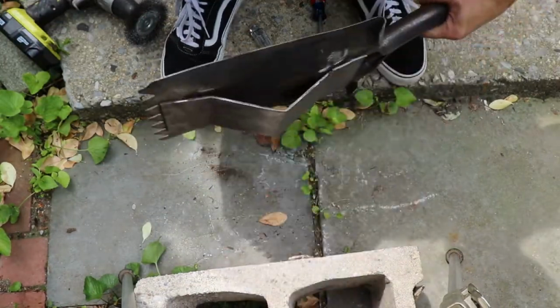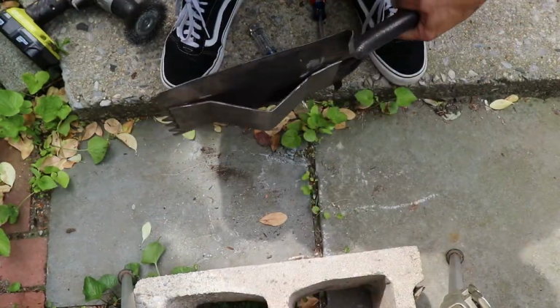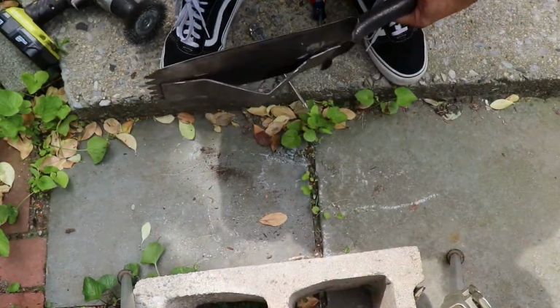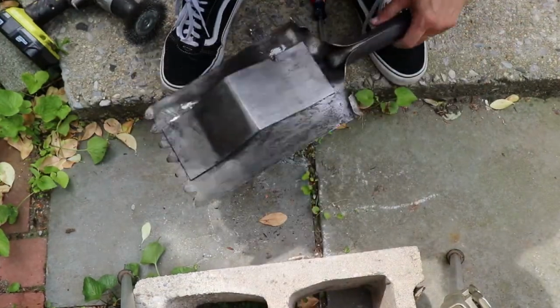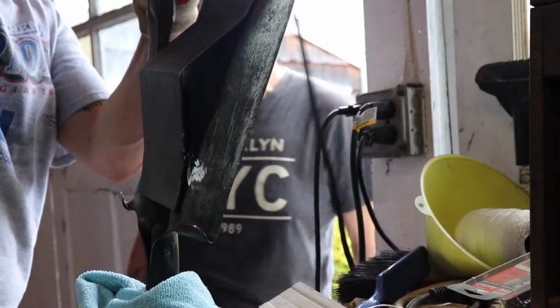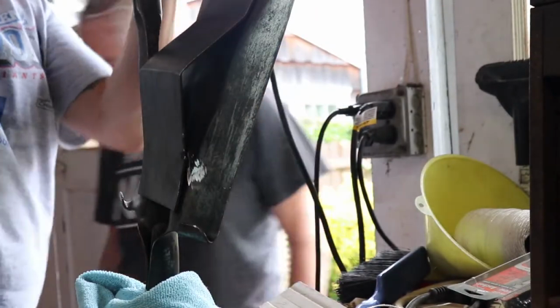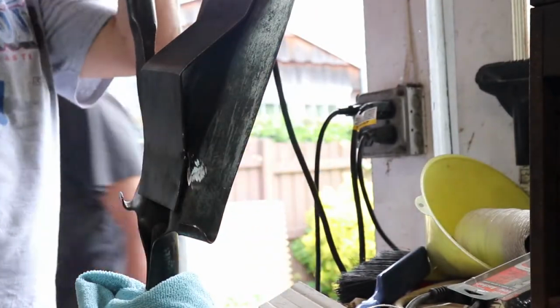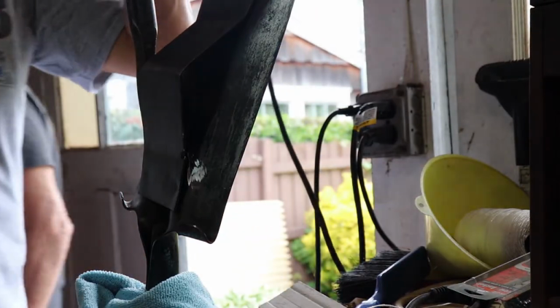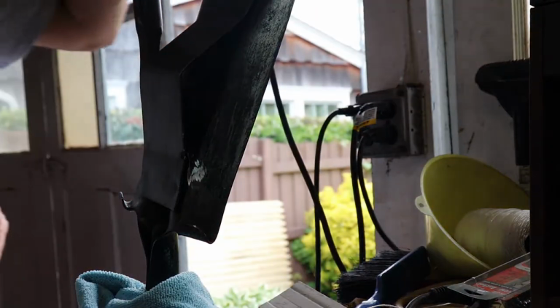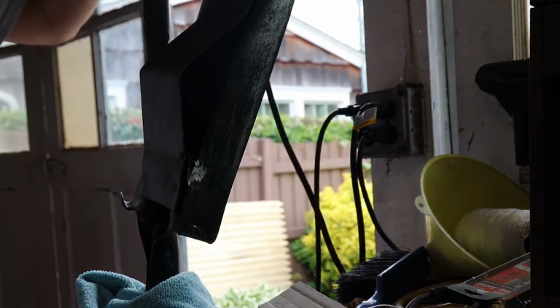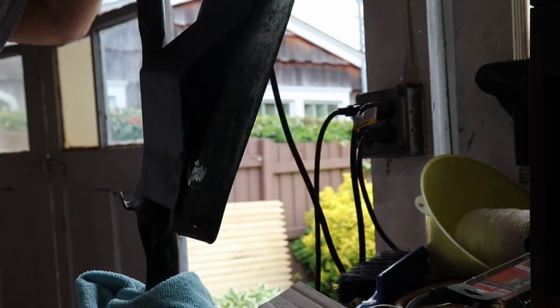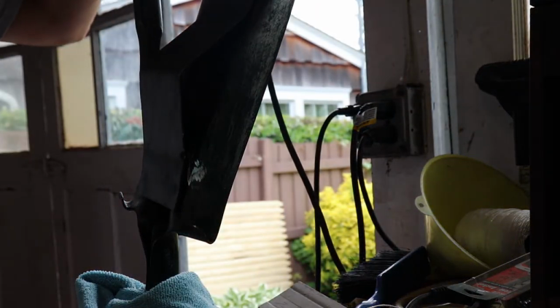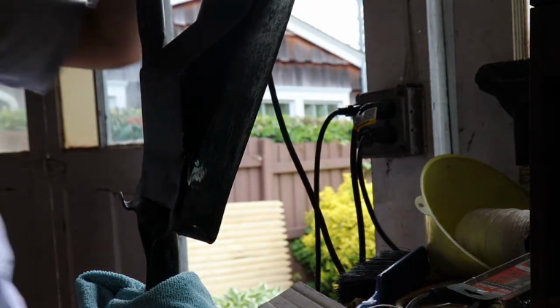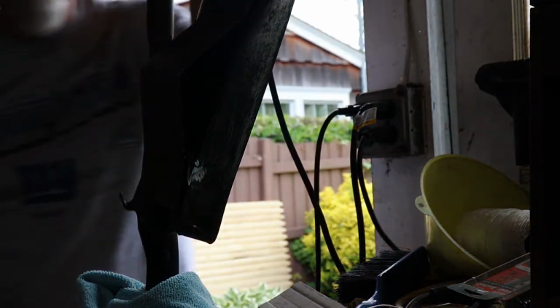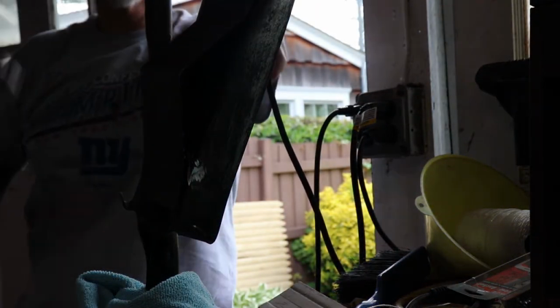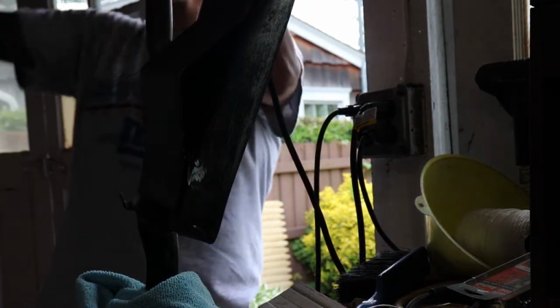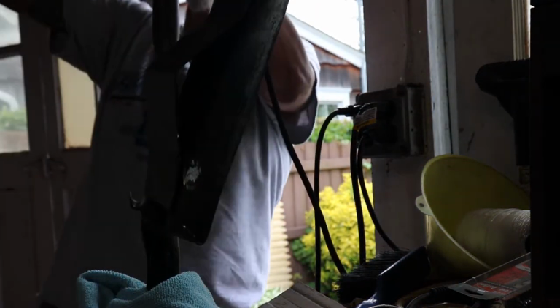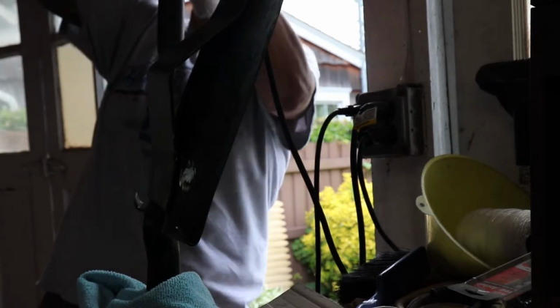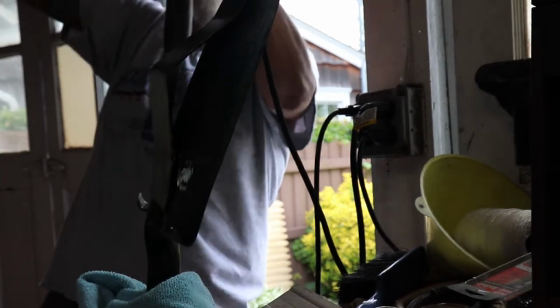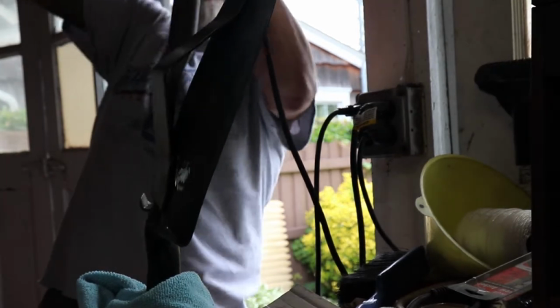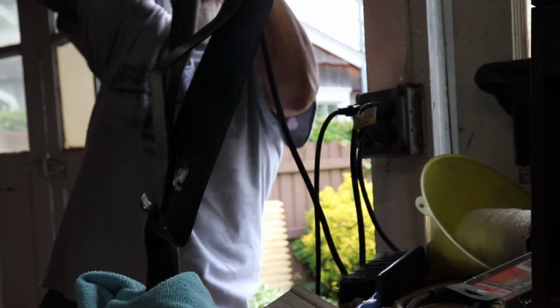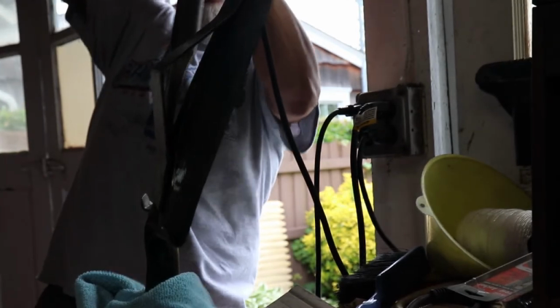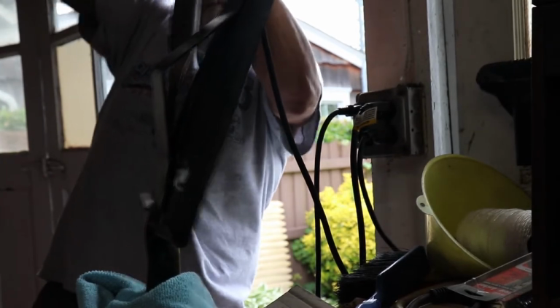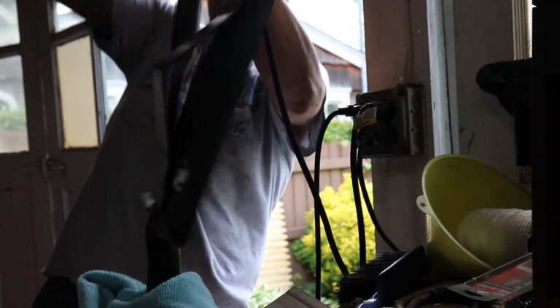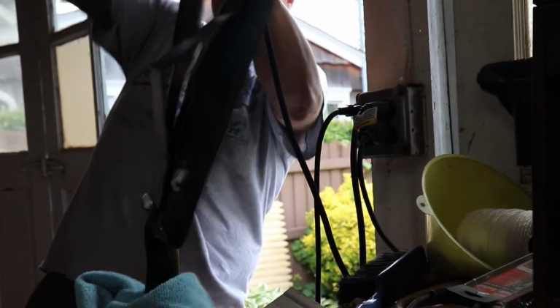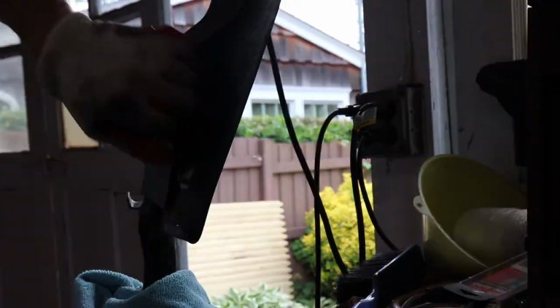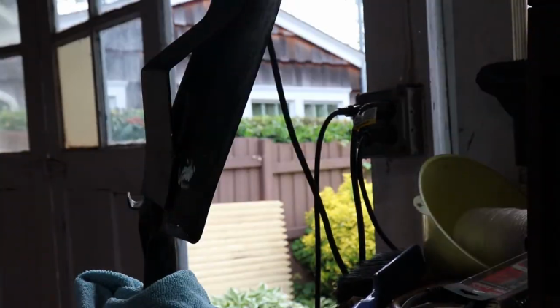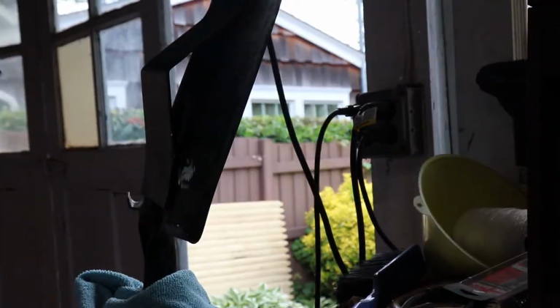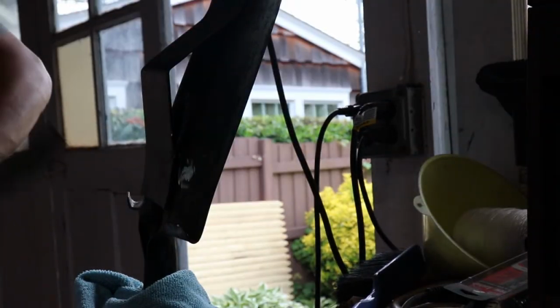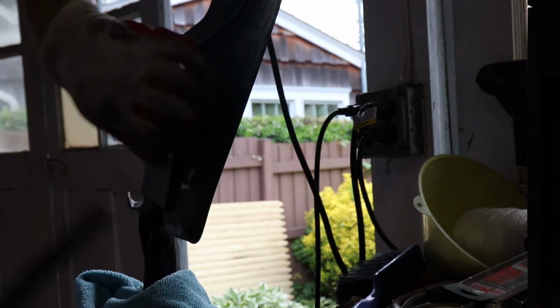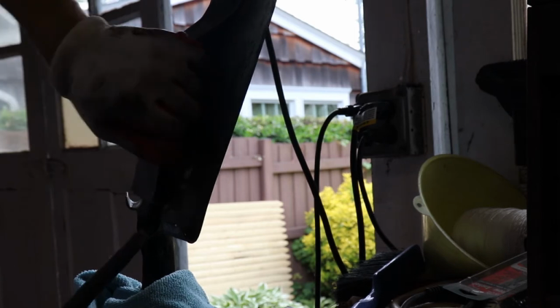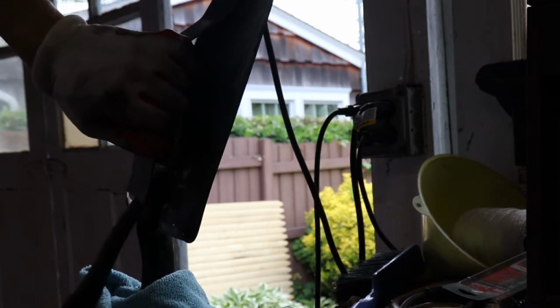The grinder wasn't helping either. But then I took it to the bench — a couple of whacks with a crowbar, boom, popped right off. Success!